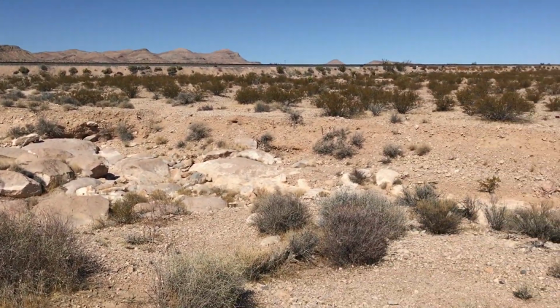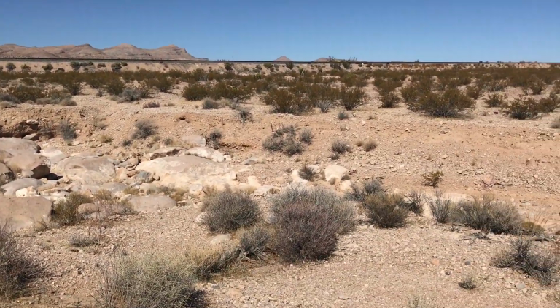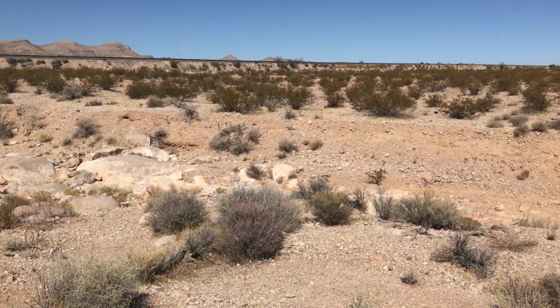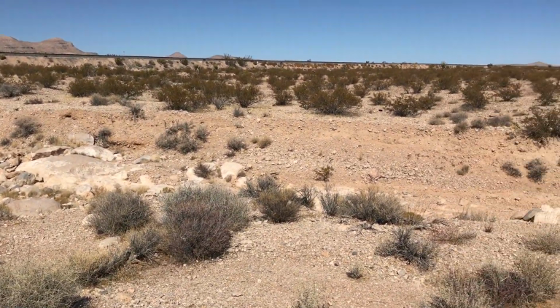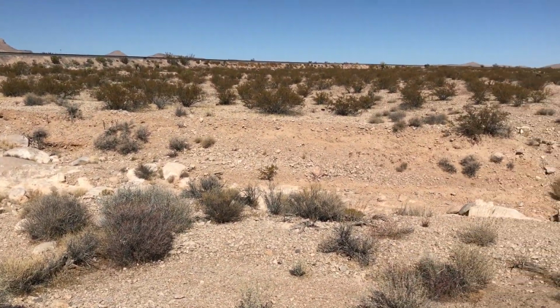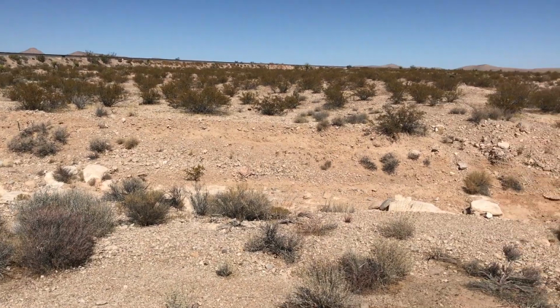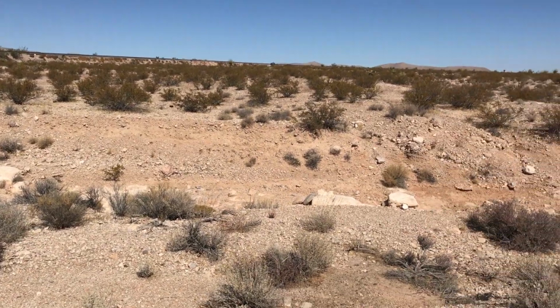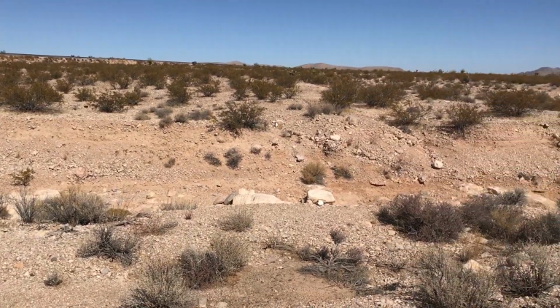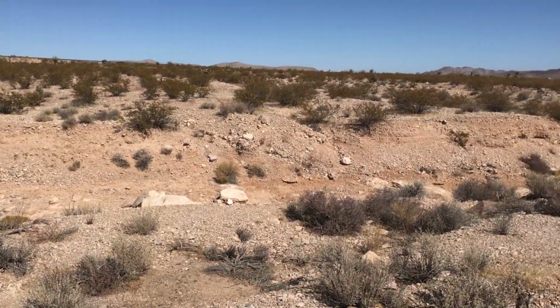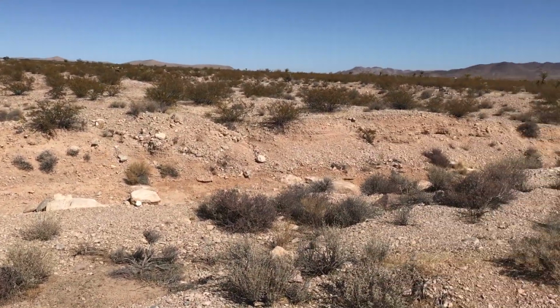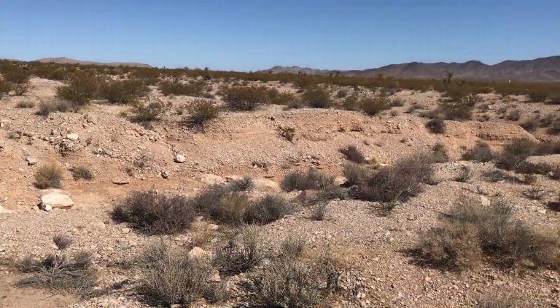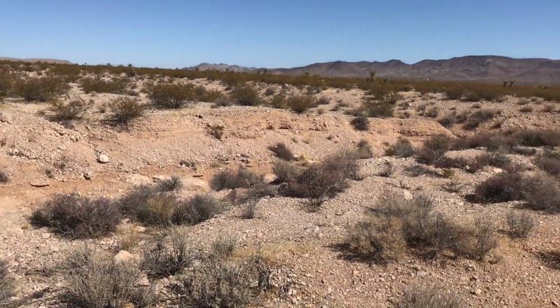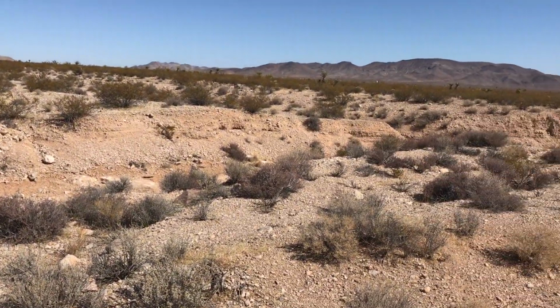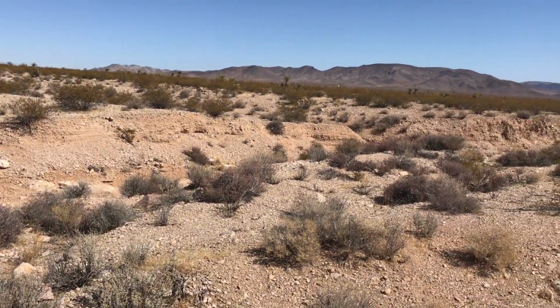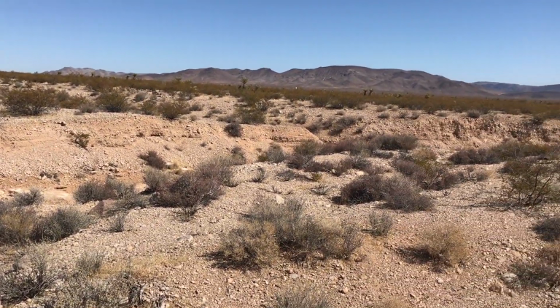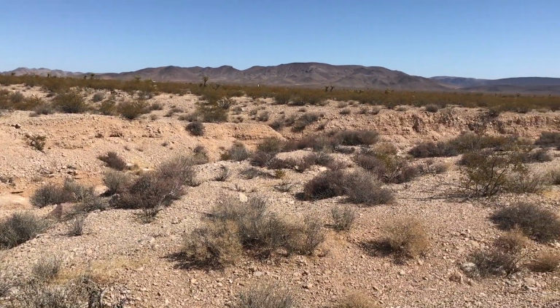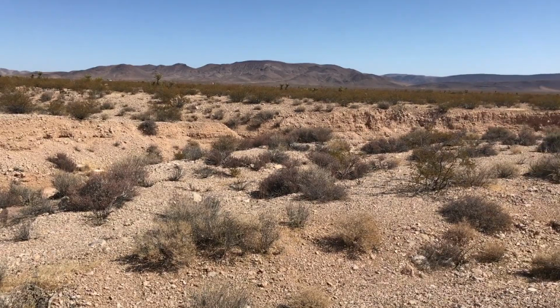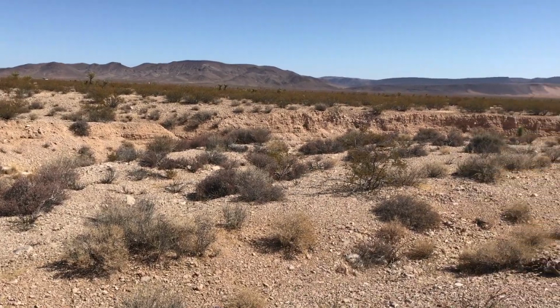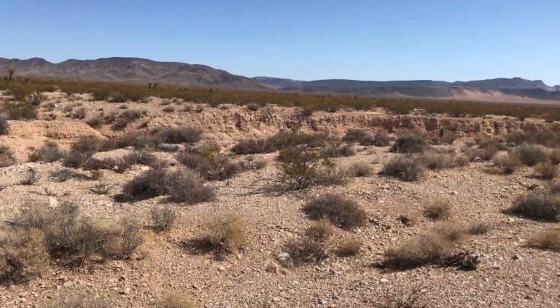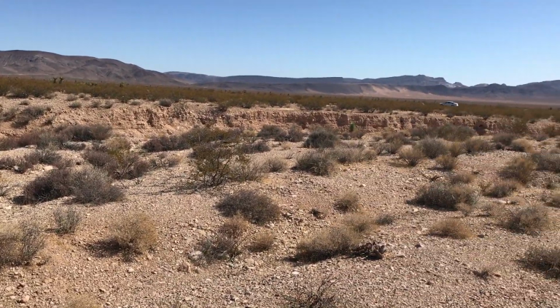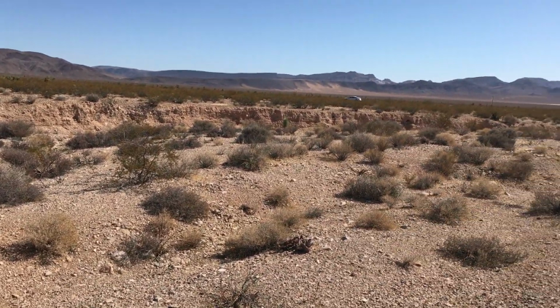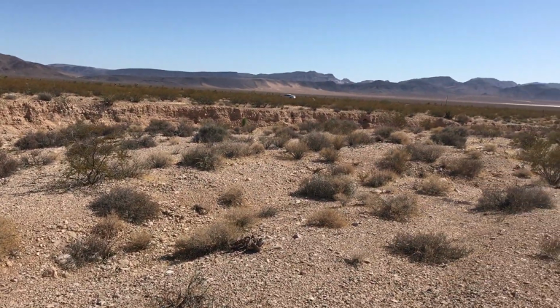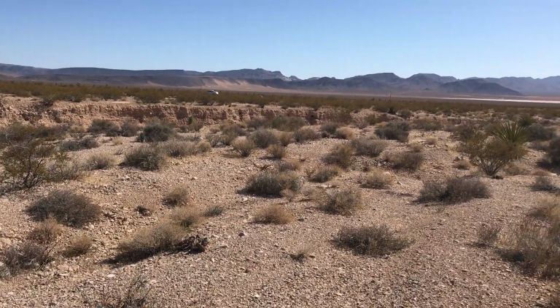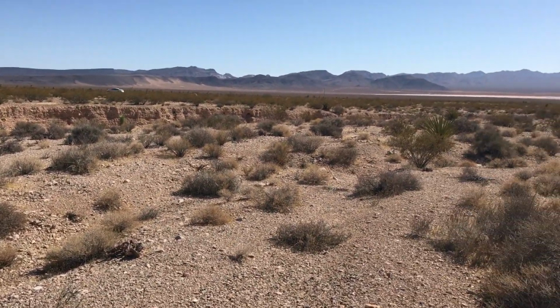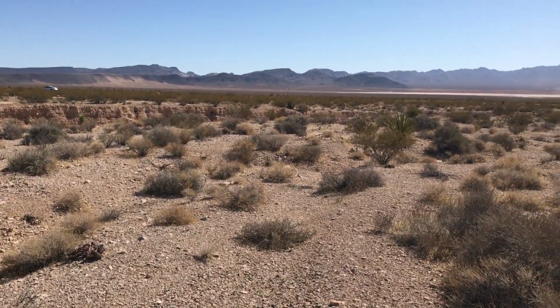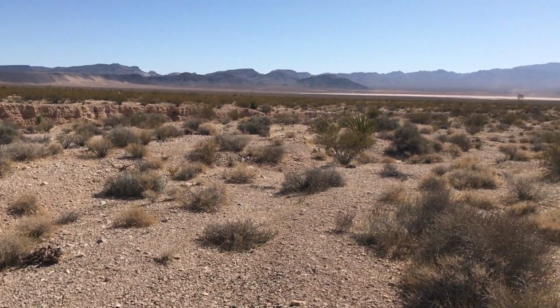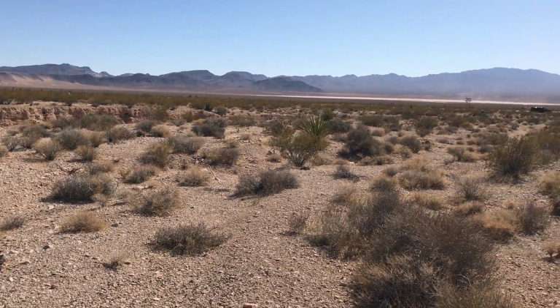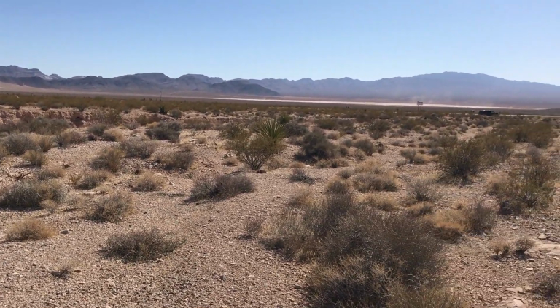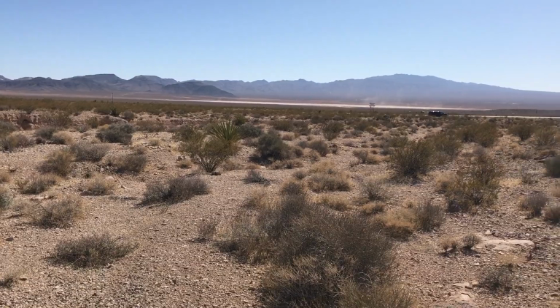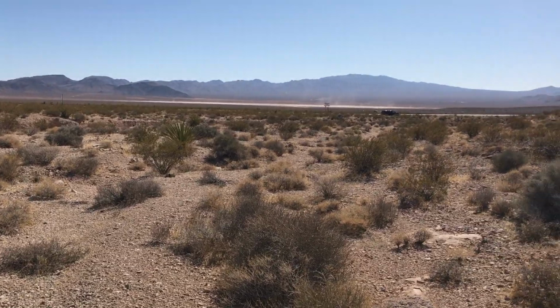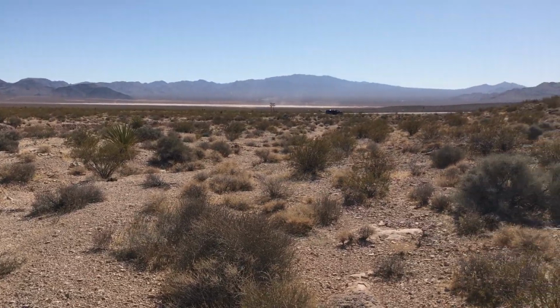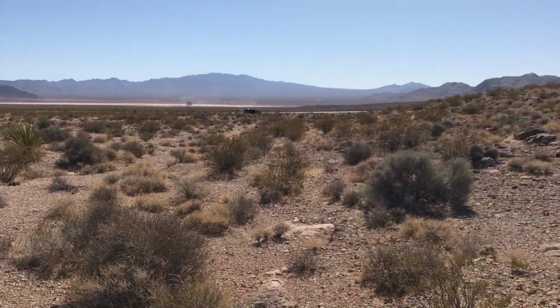Unfortunately, I either dropped or forgot my water bottle, my spray bottle at the truck, so I'll have to walk back. A rookie move. I should probably have two of them.